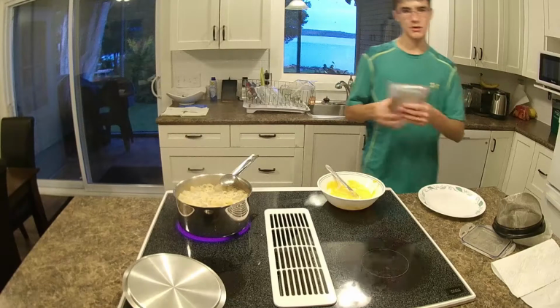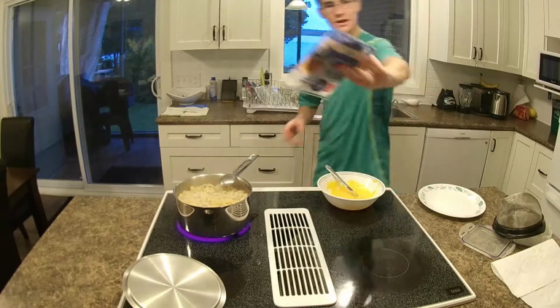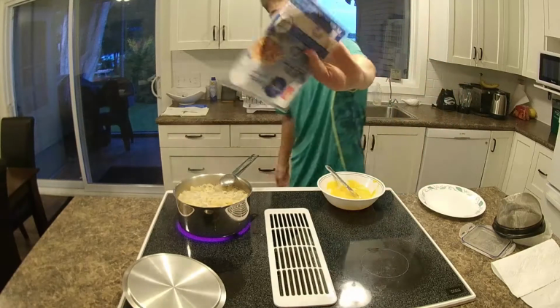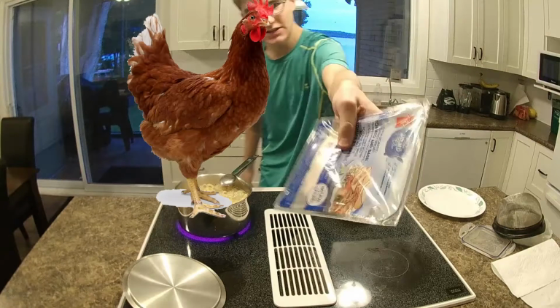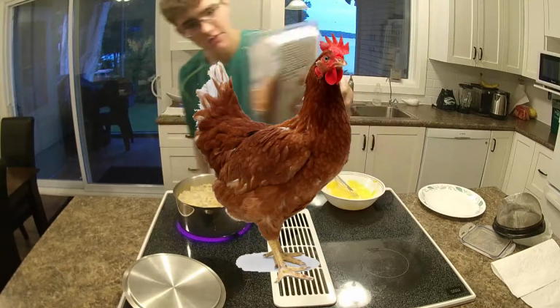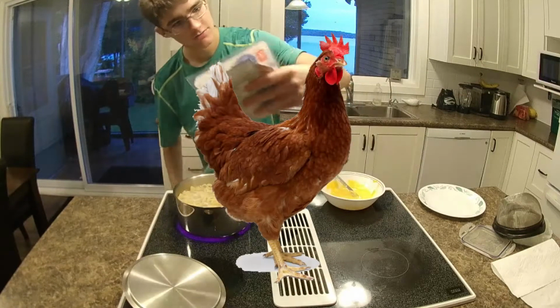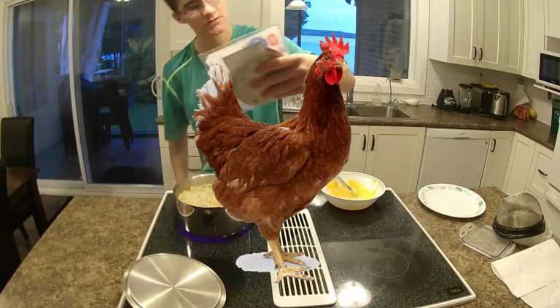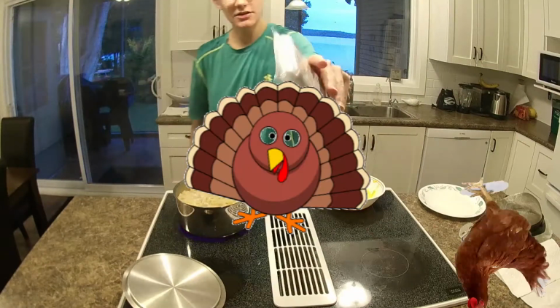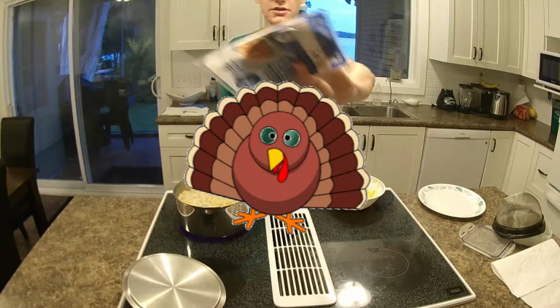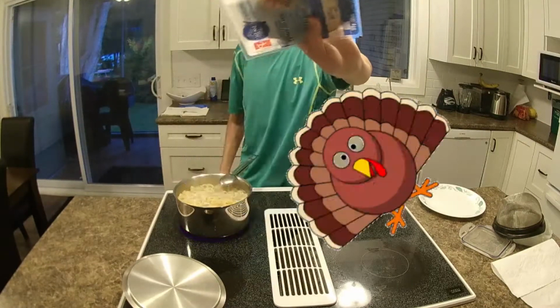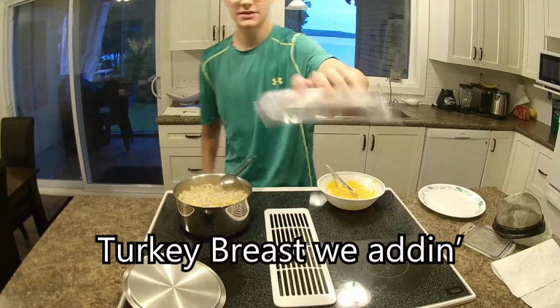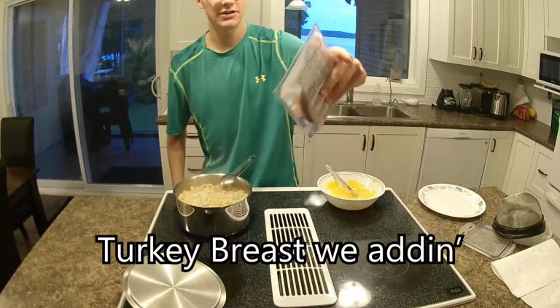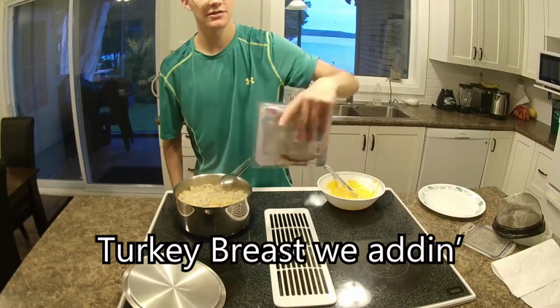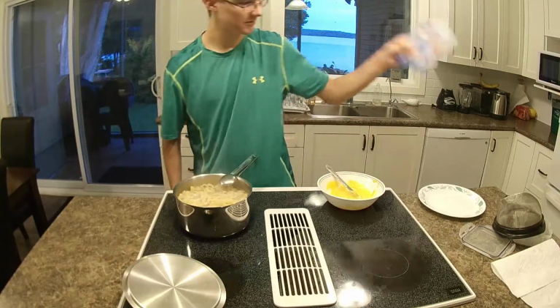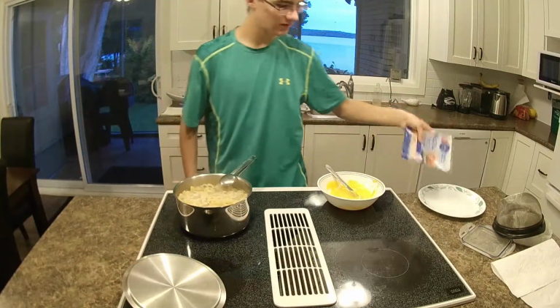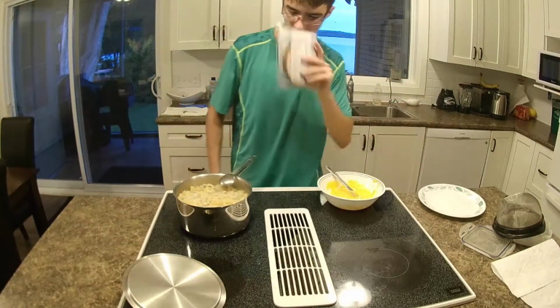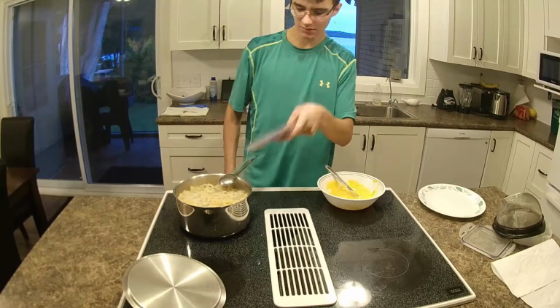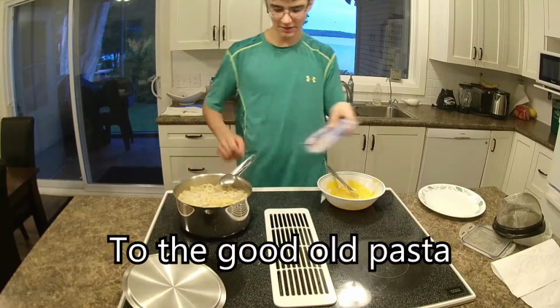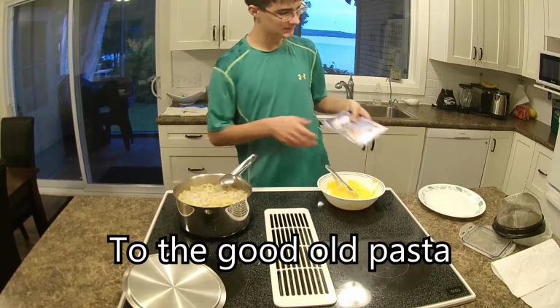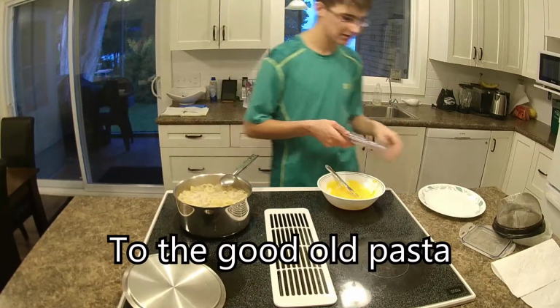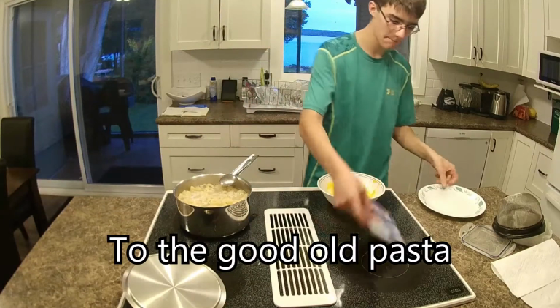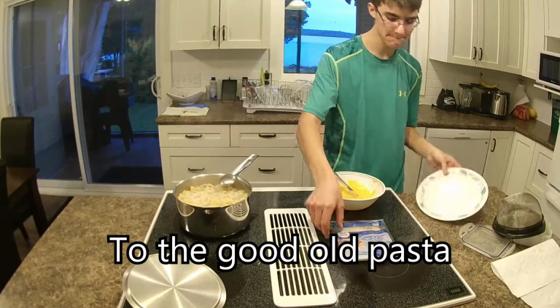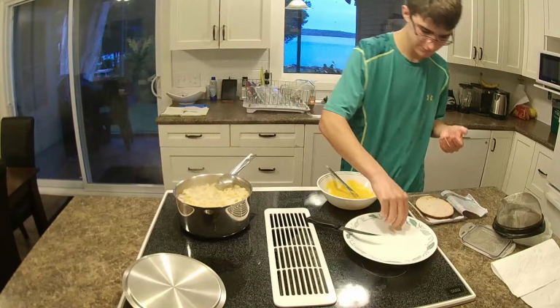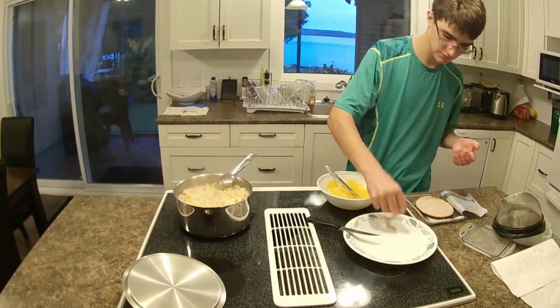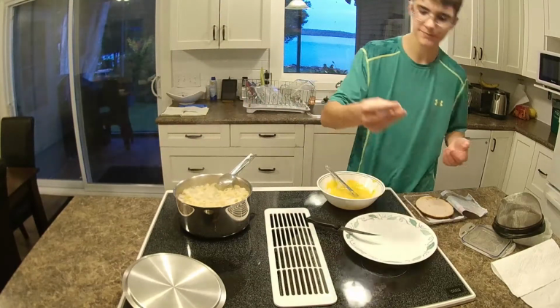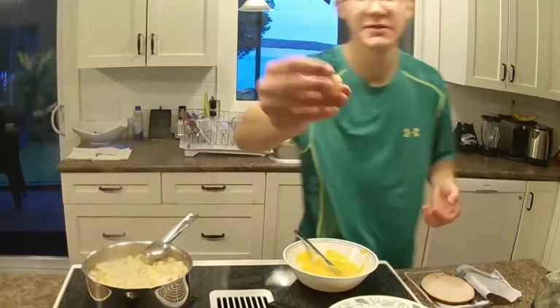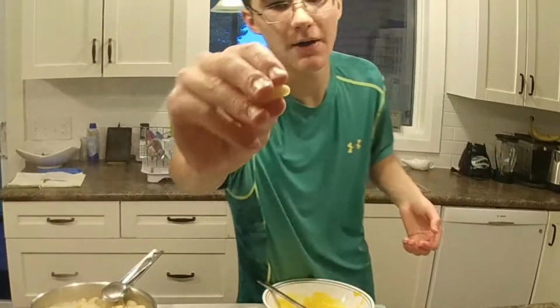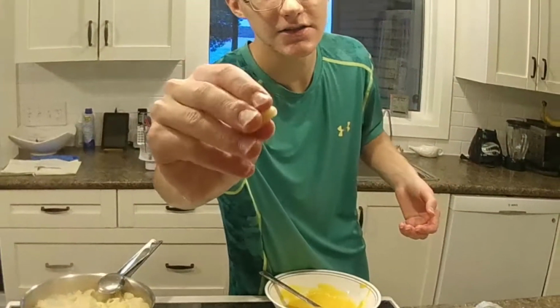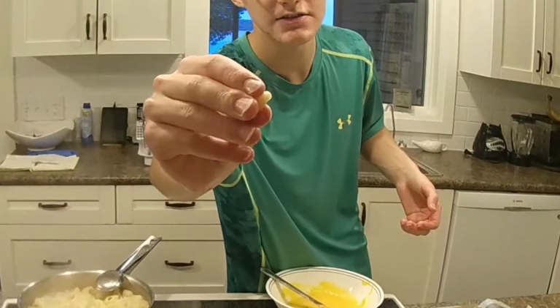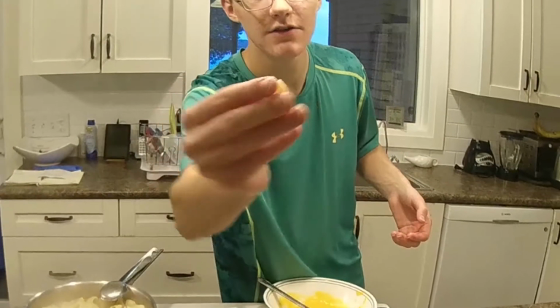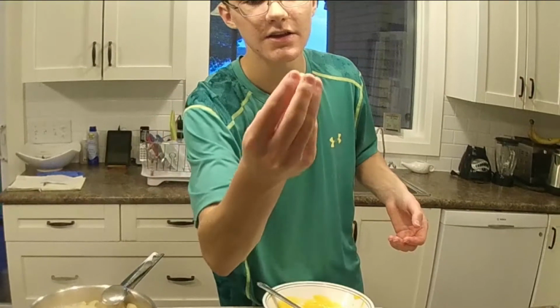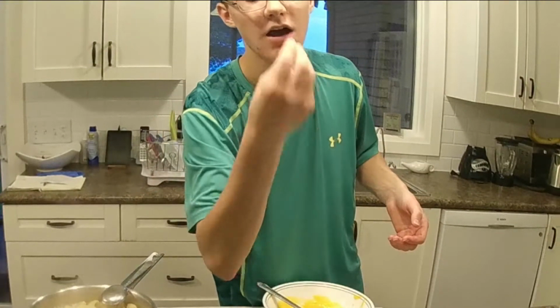We gotta add some of this chicken — oh, turkey. Turkey breast. We gotta do the good old pasta. See how the pasta is feeling — nice and soft.